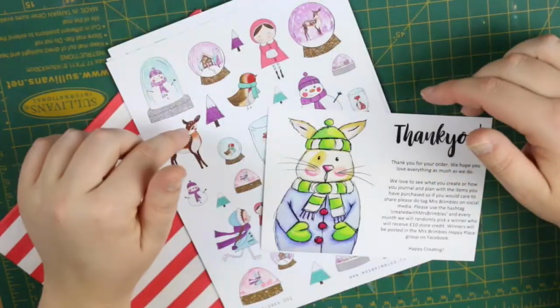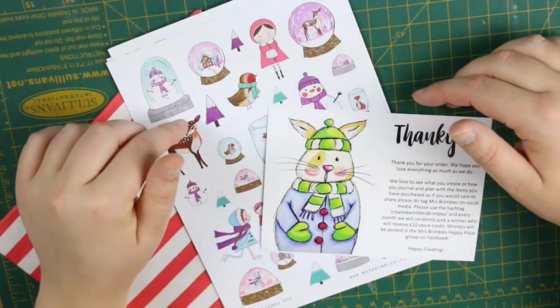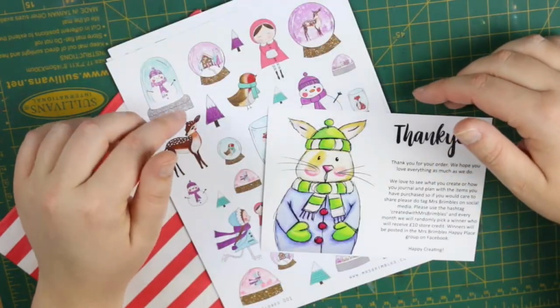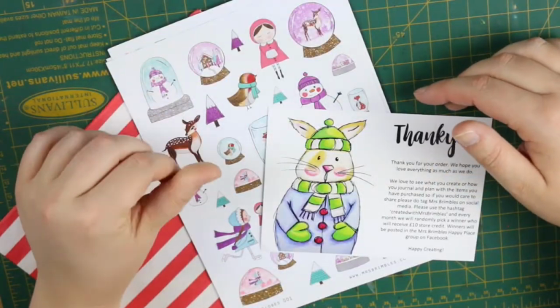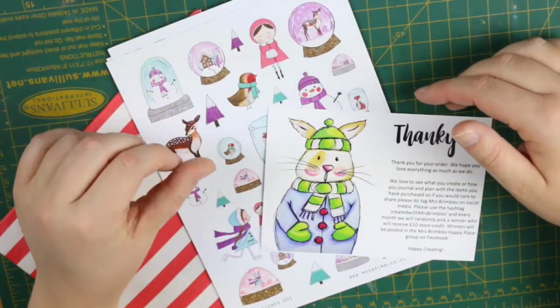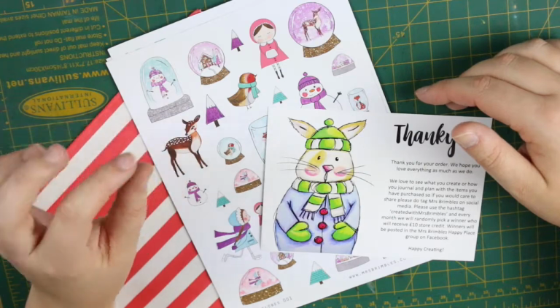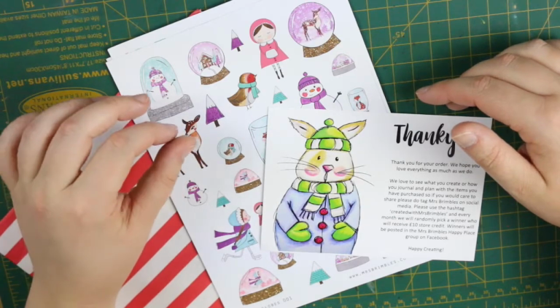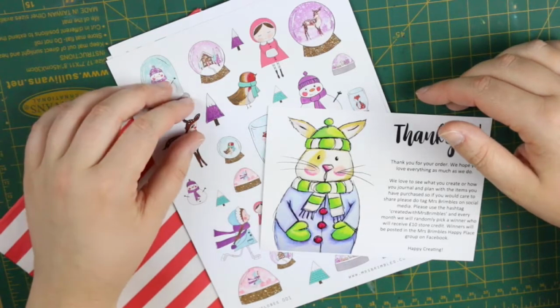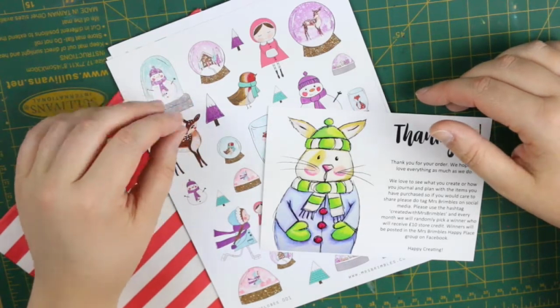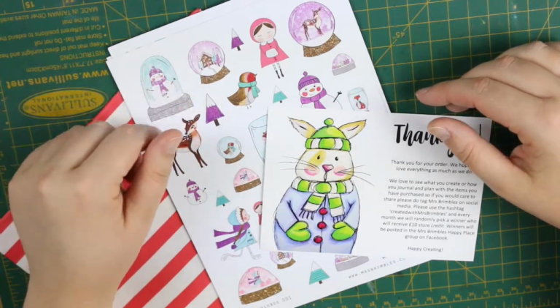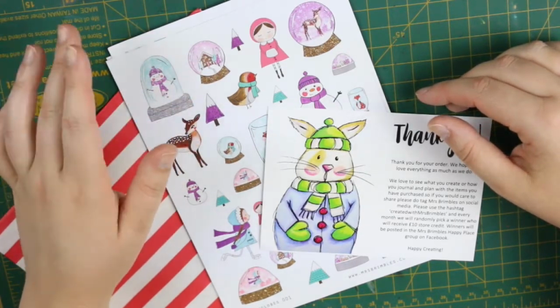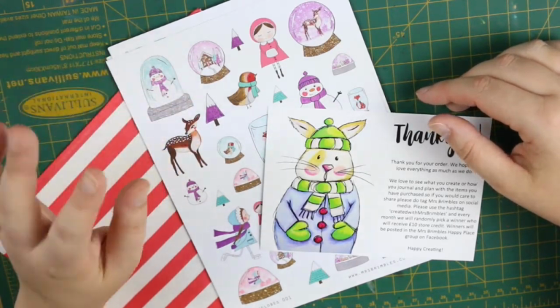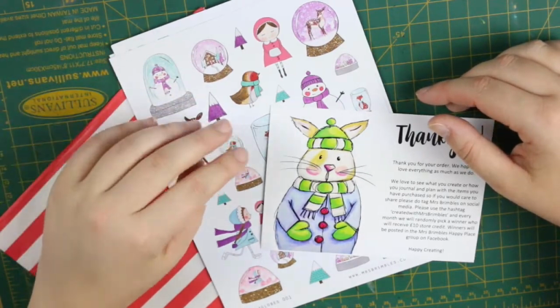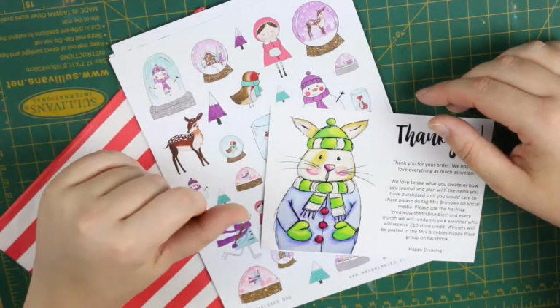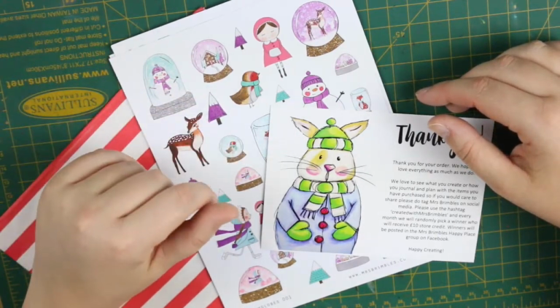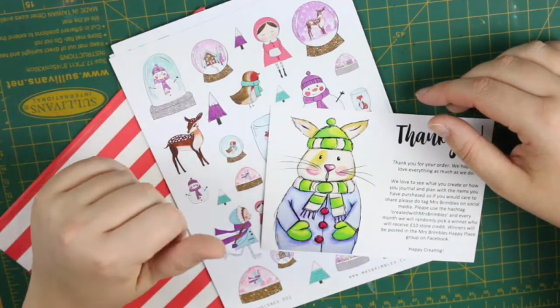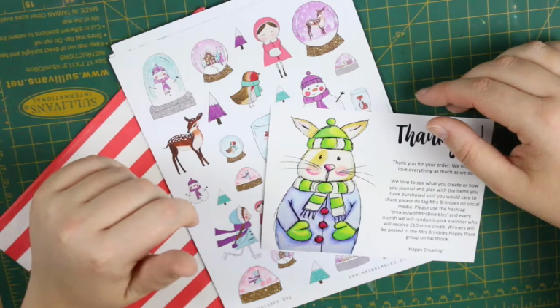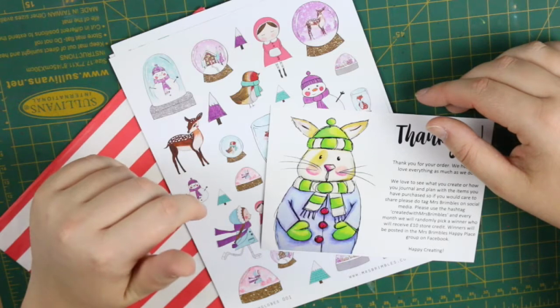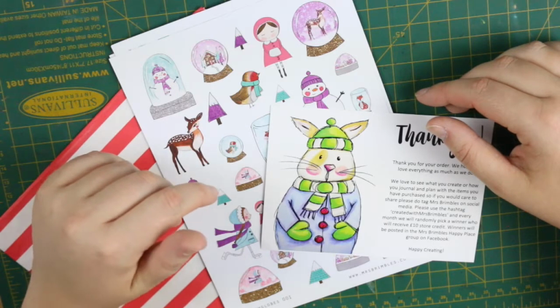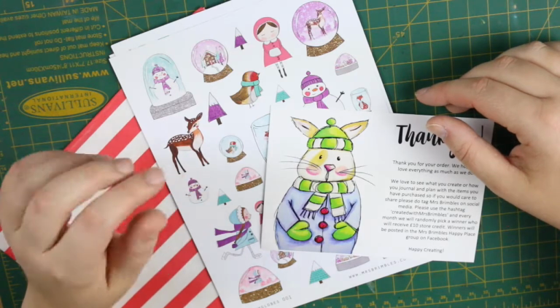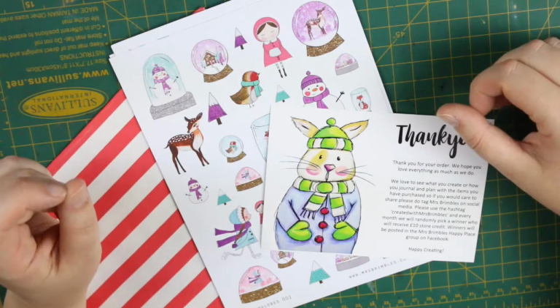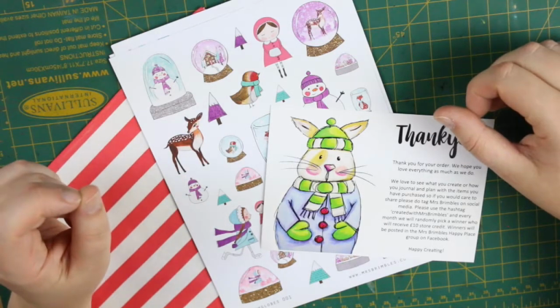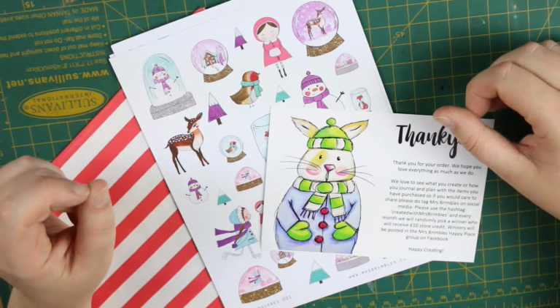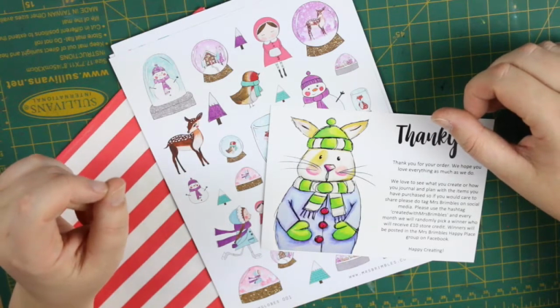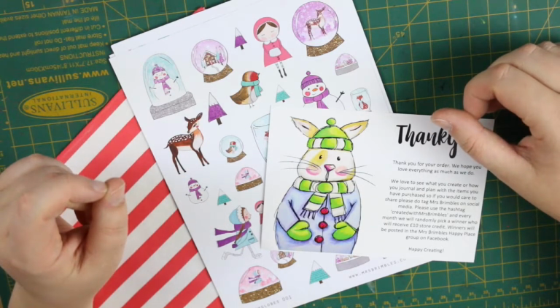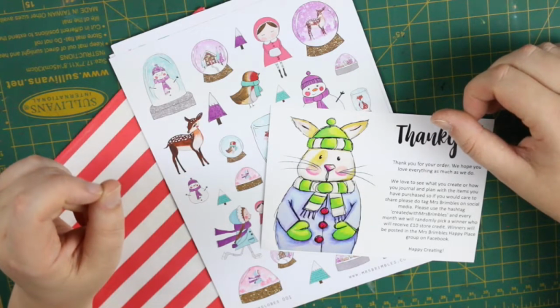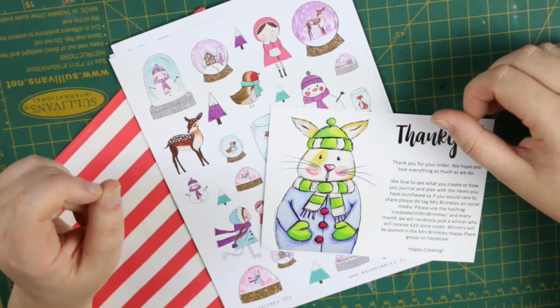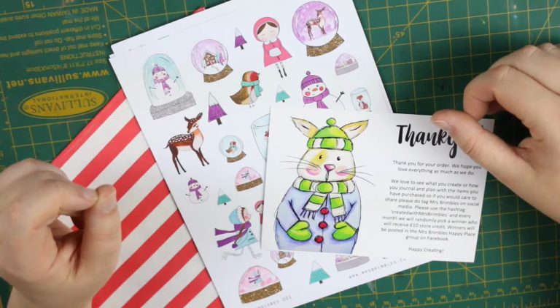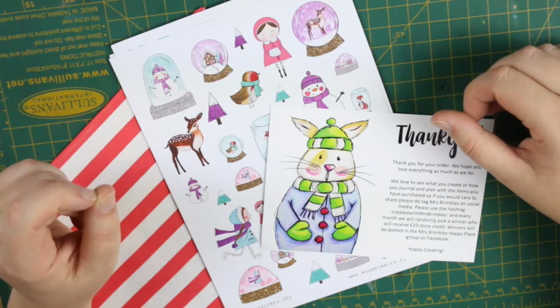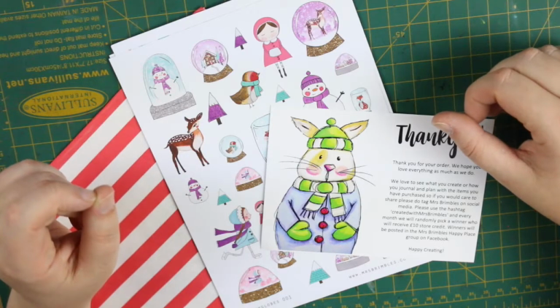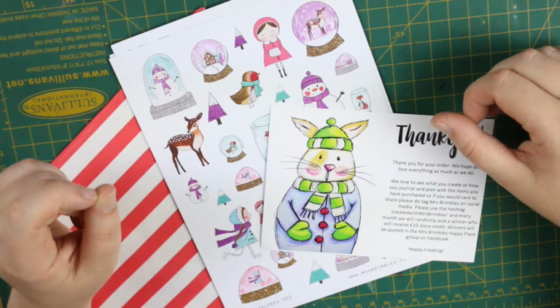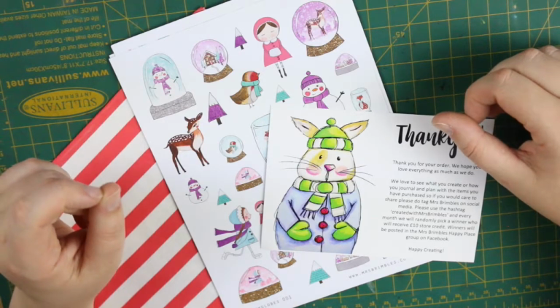I will leave a link to the snow globes kit in the description down below, so if you are interested you can check it out. There is the sticker kit but there should also be a stationery box as well. I hope that wherever you are in the world you're having a wonderful day, and I'll catch you guys in my next video. Thanks so much for watching. Bye guys.